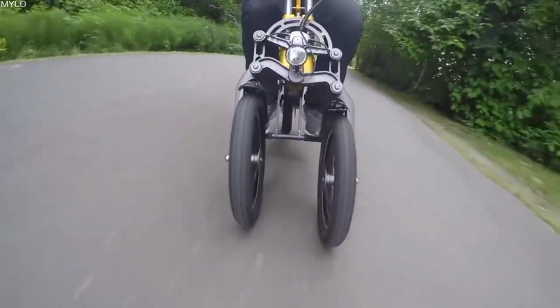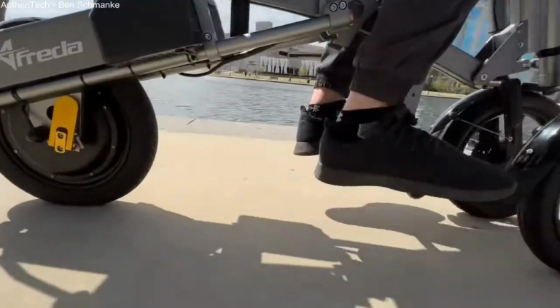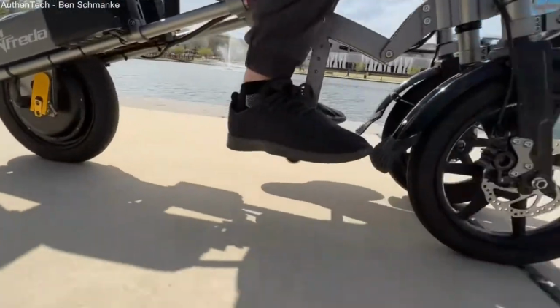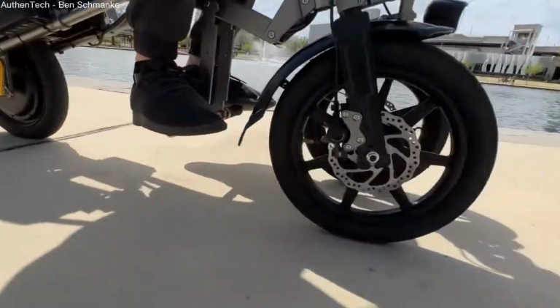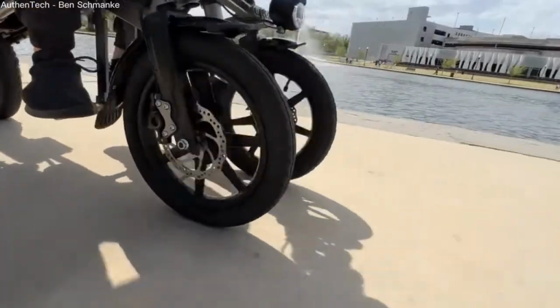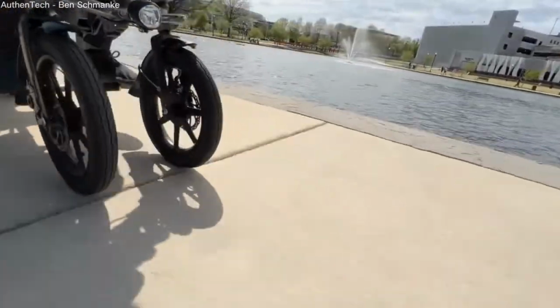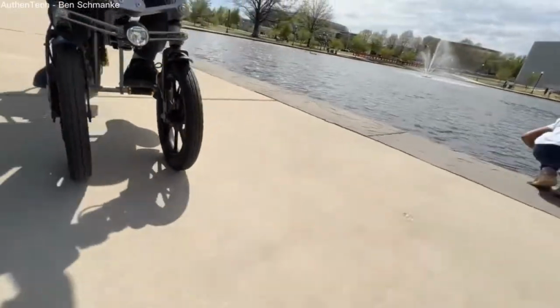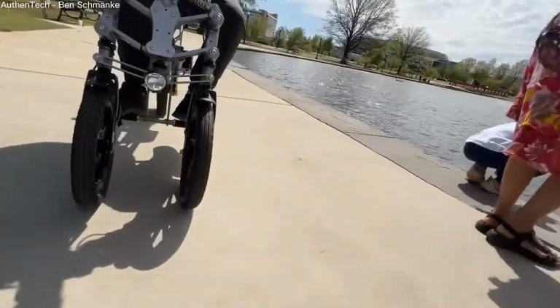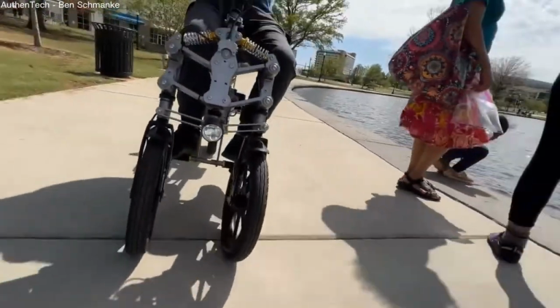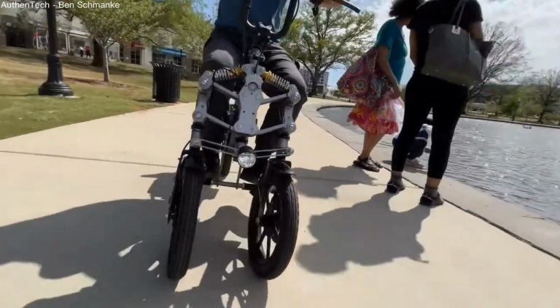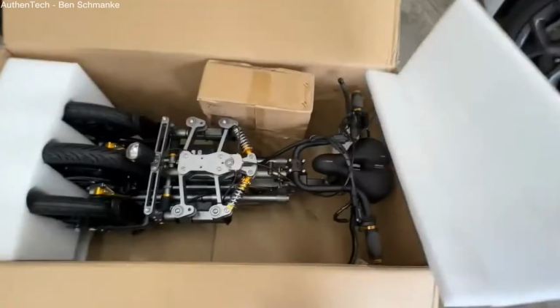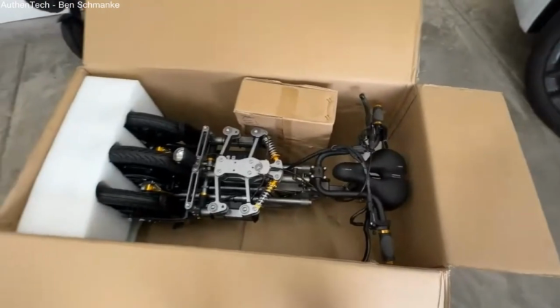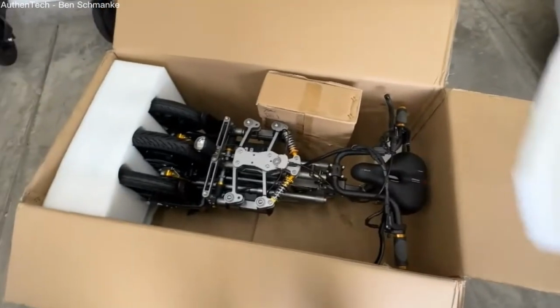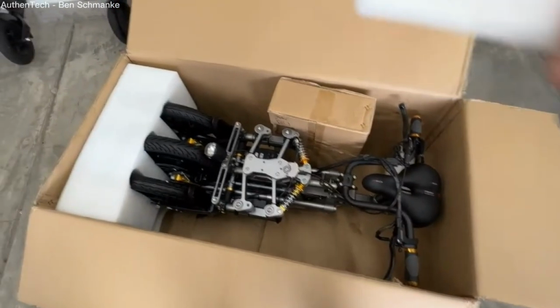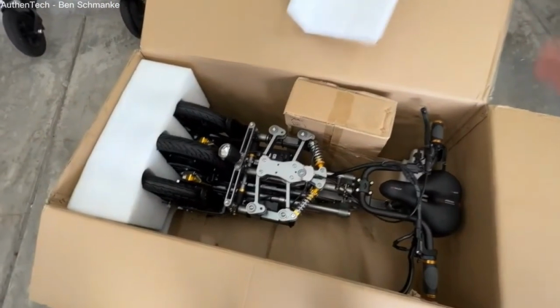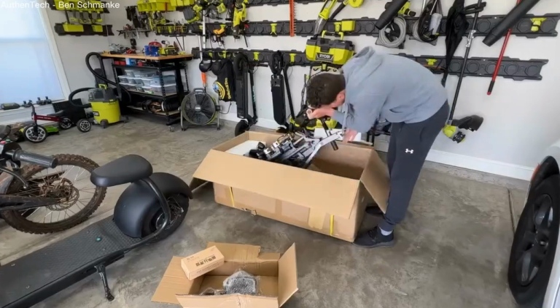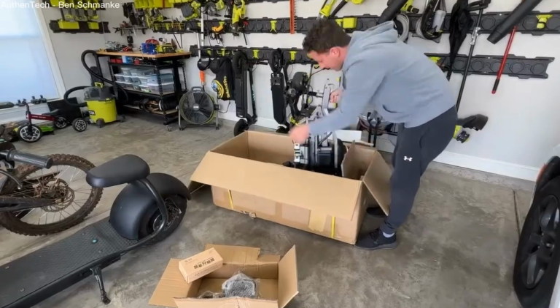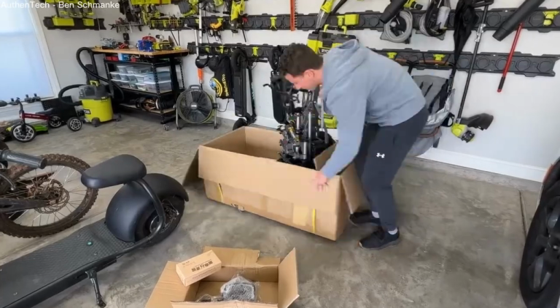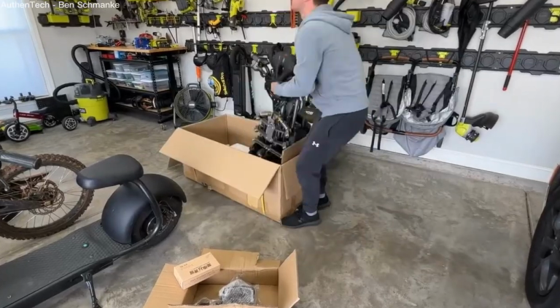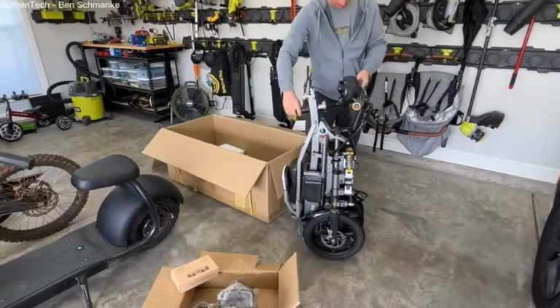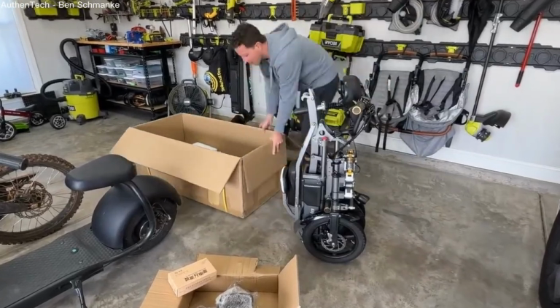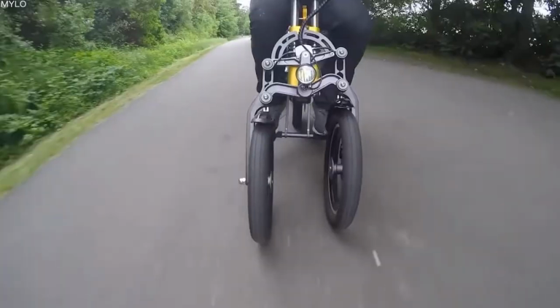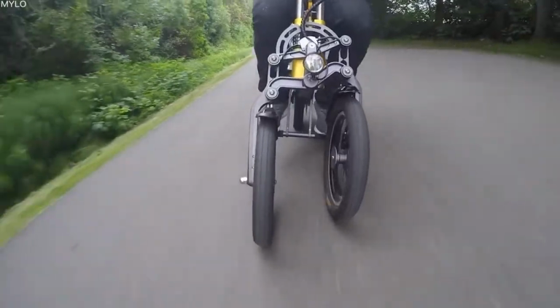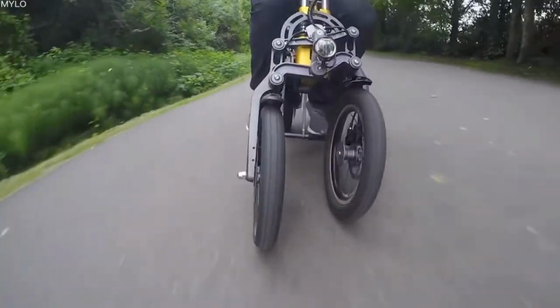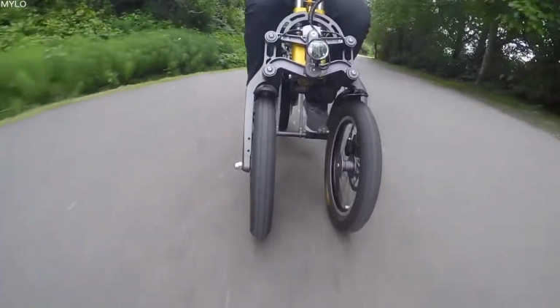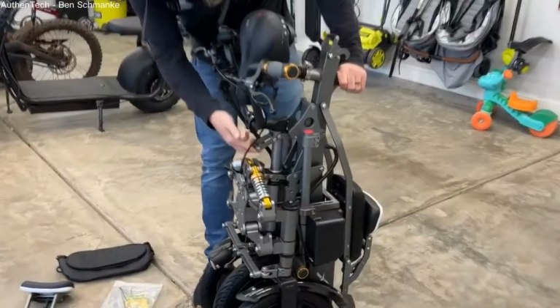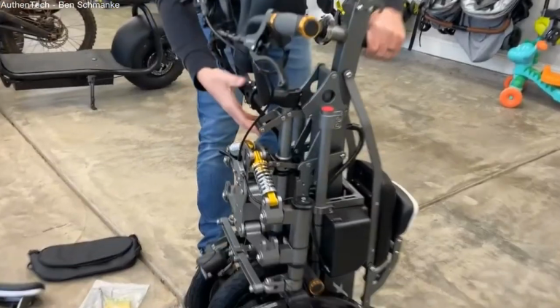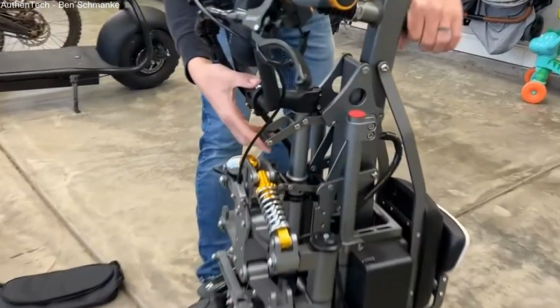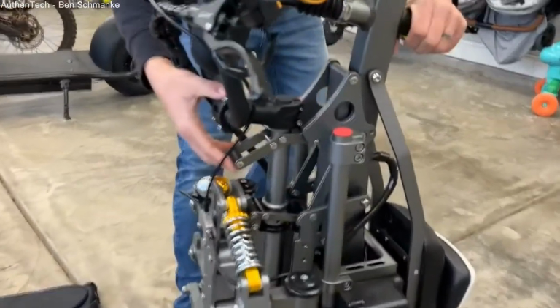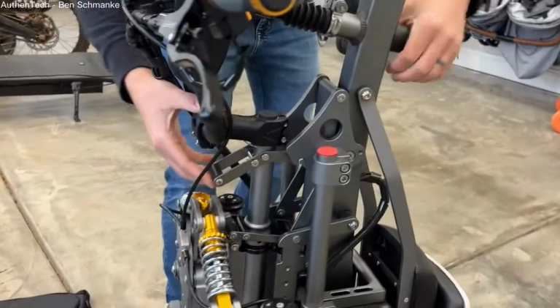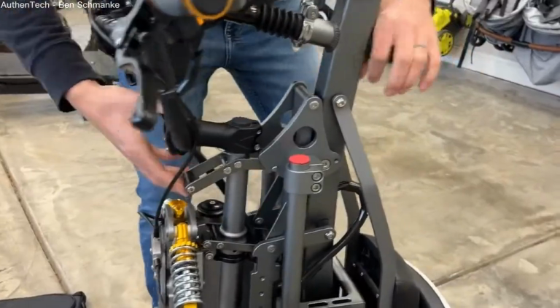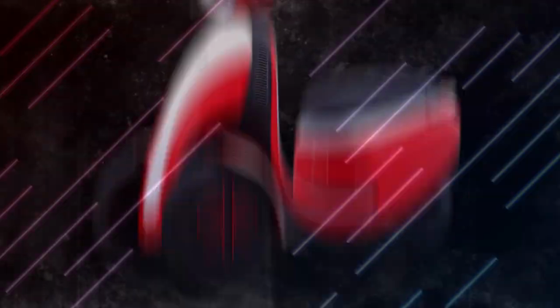Some other striking features of the 45-pound scooter include an aluminum alloy frame, an LCD display that provides all the pertinent information, hydraulic disc brakes, and brake levers that have motor inhibitors.